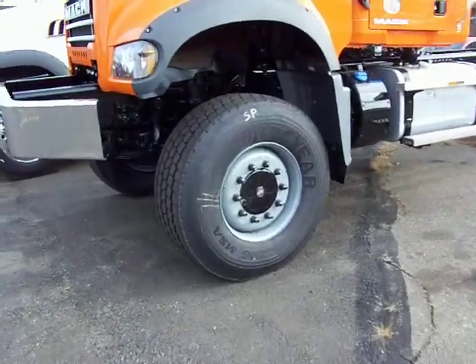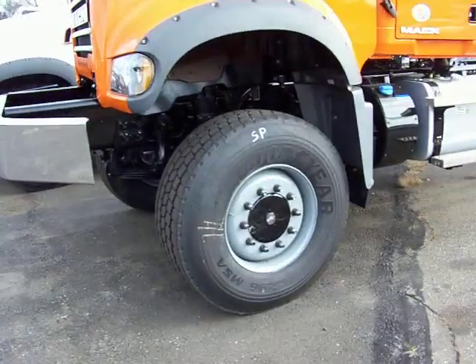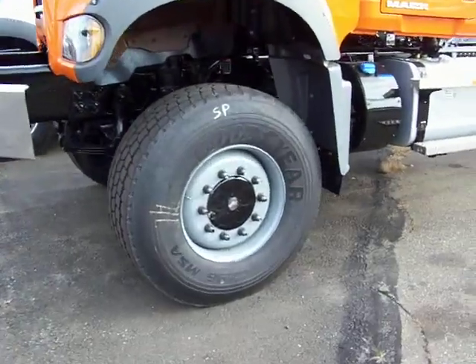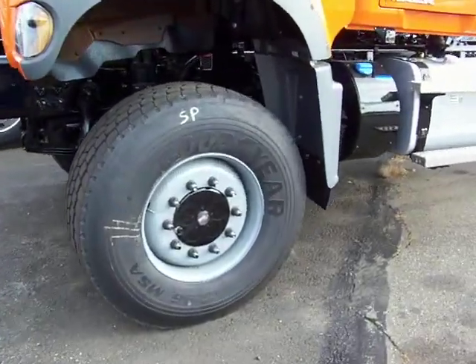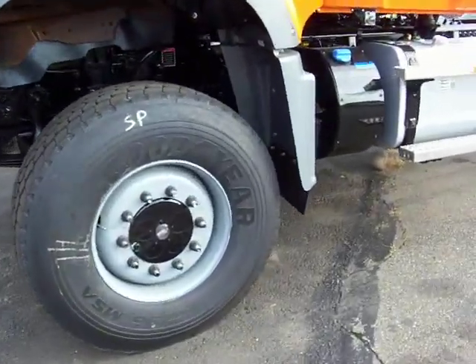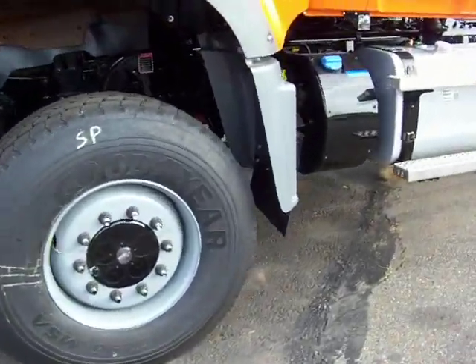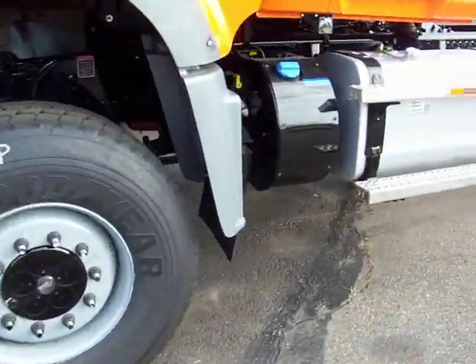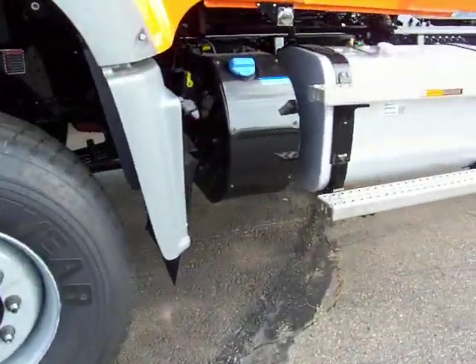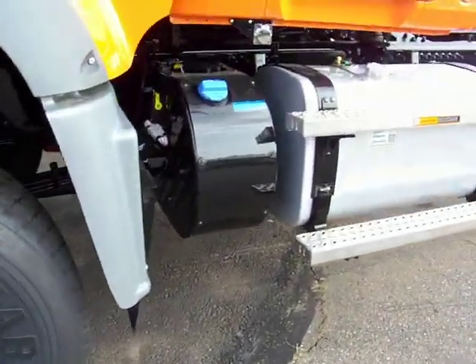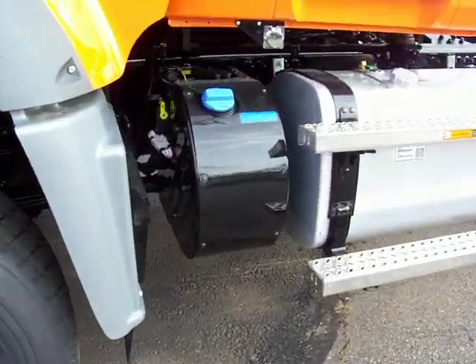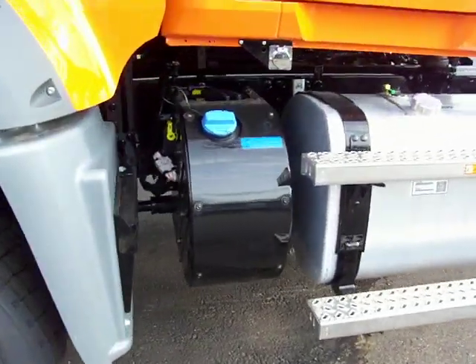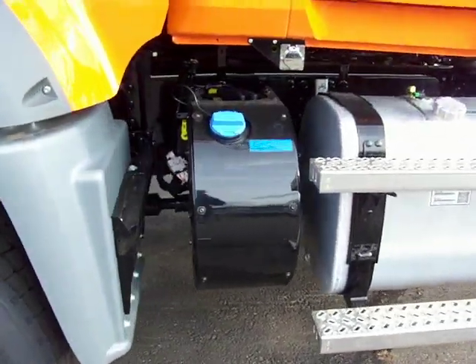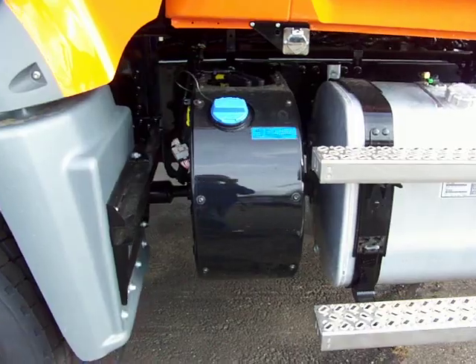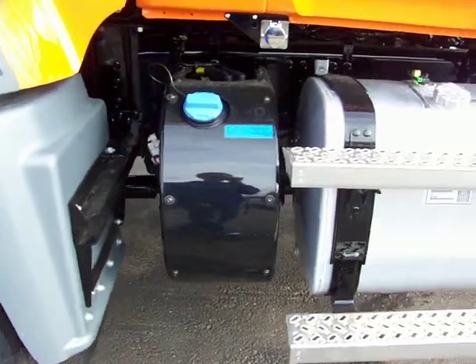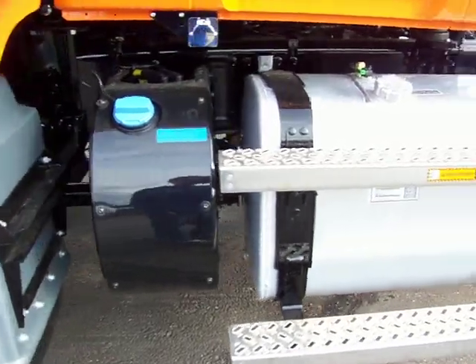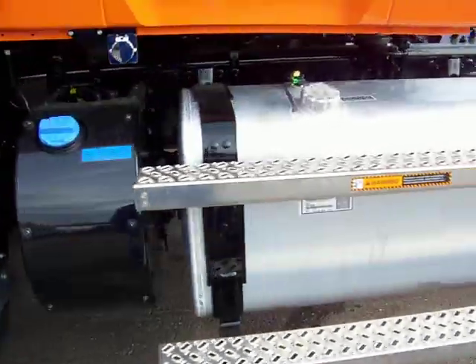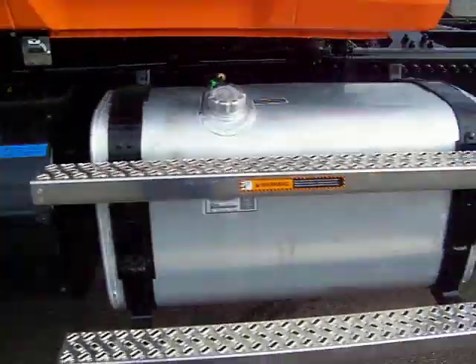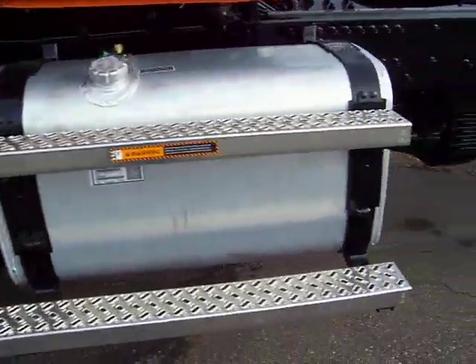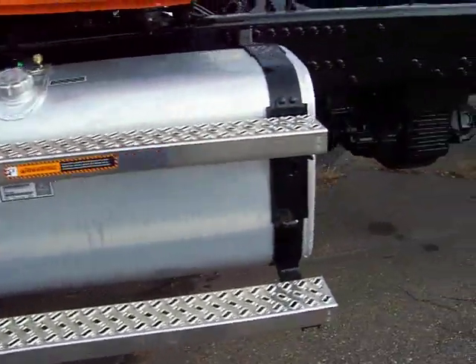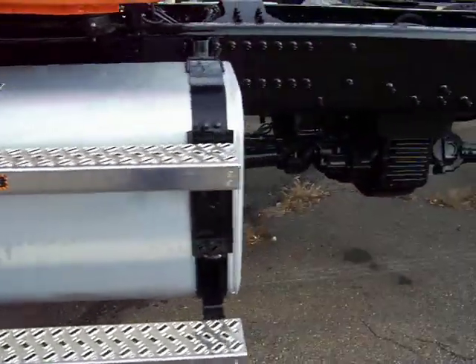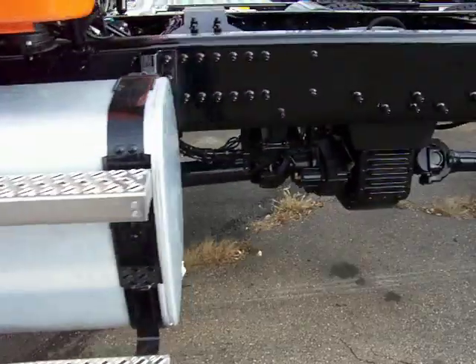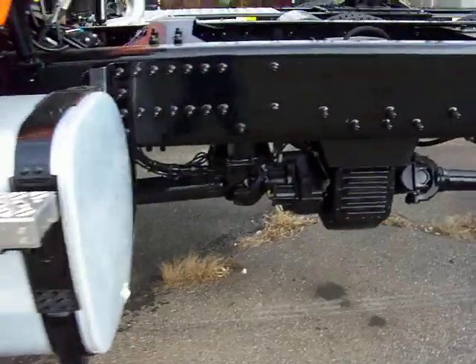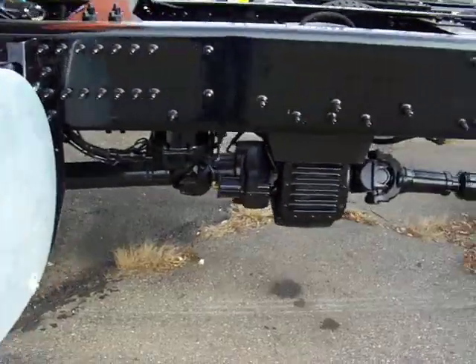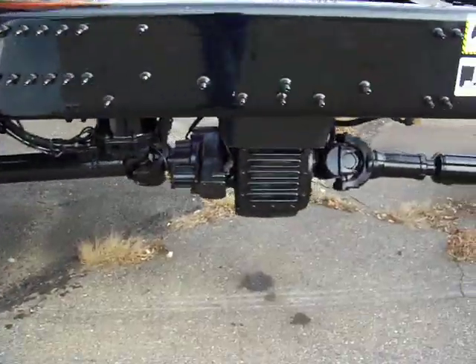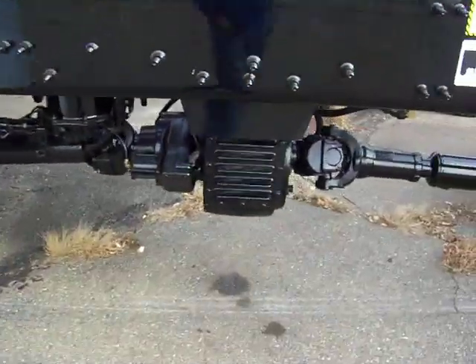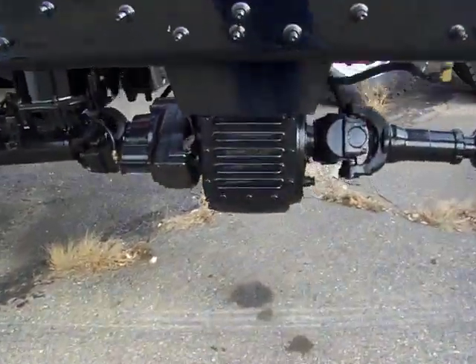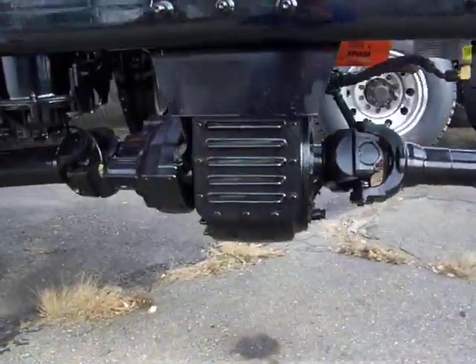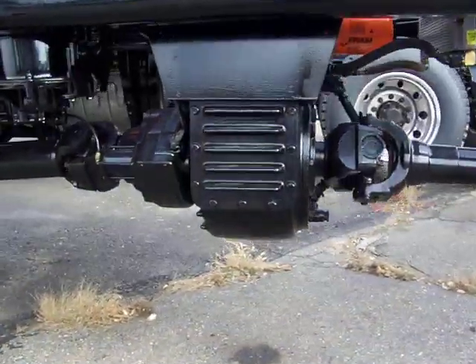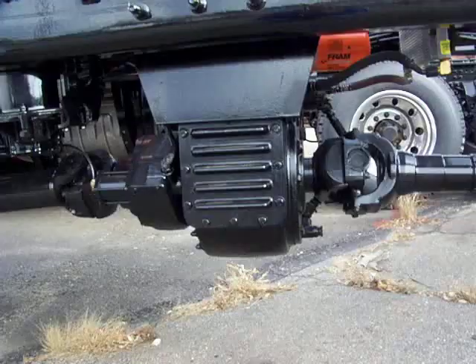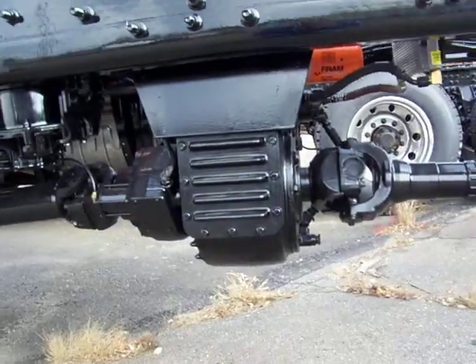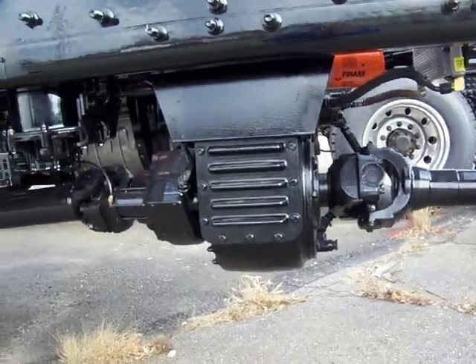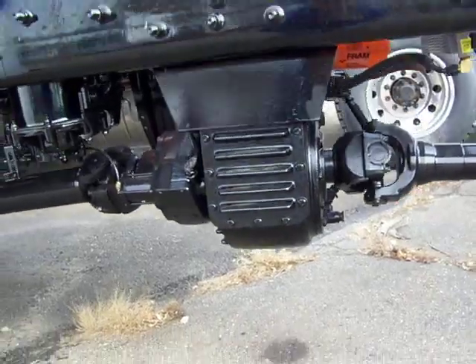So you have the front drive axle. Here's our DEF tank. Fuel tank, obviously. Here's our transfer case.